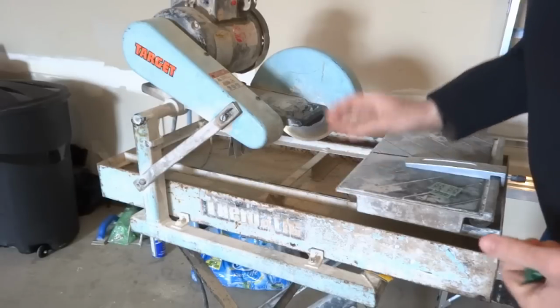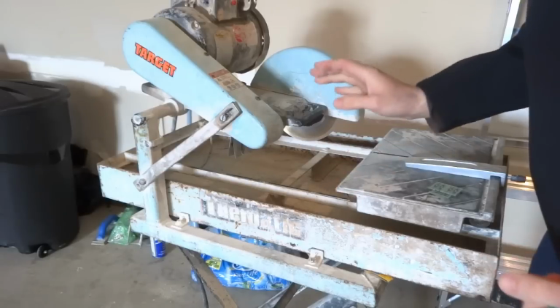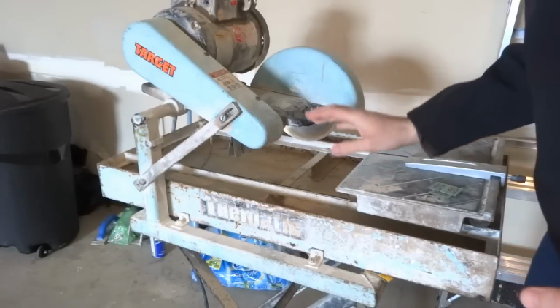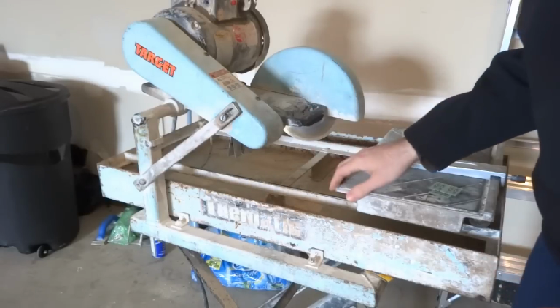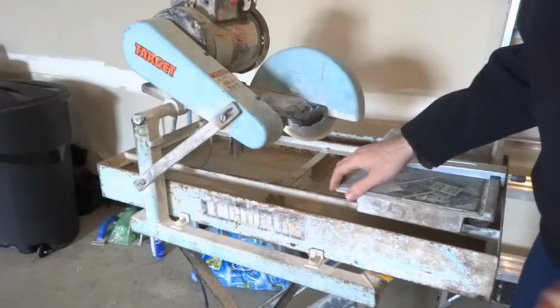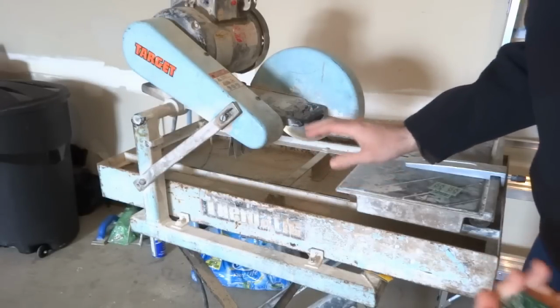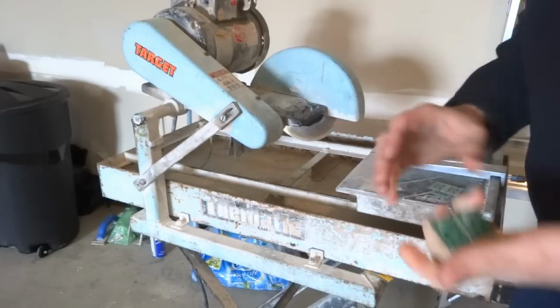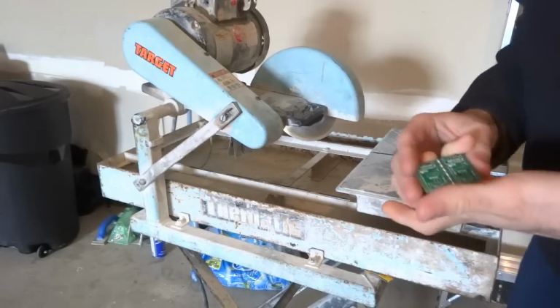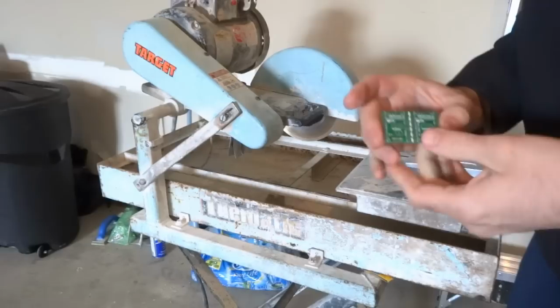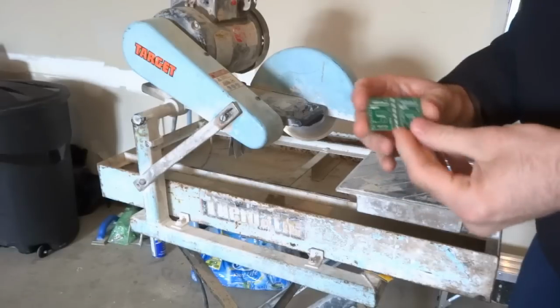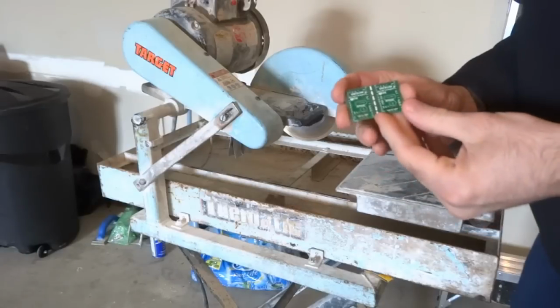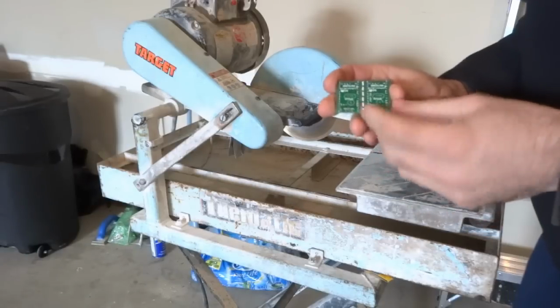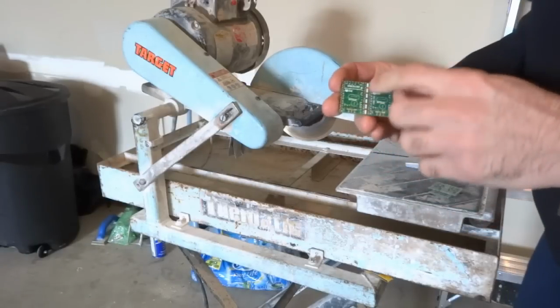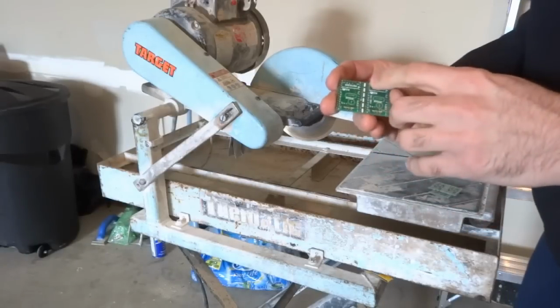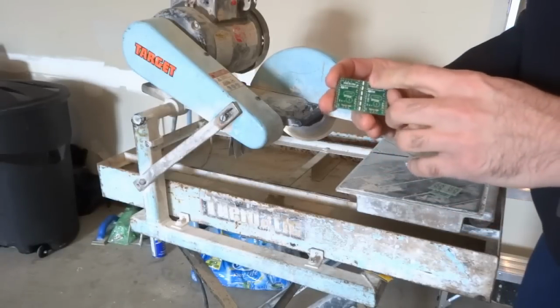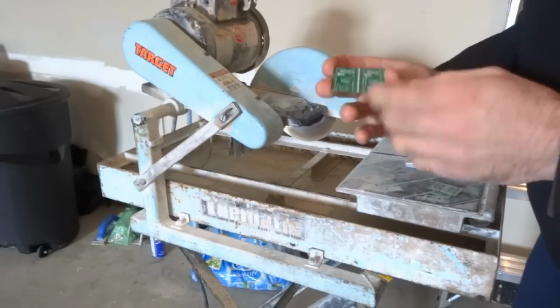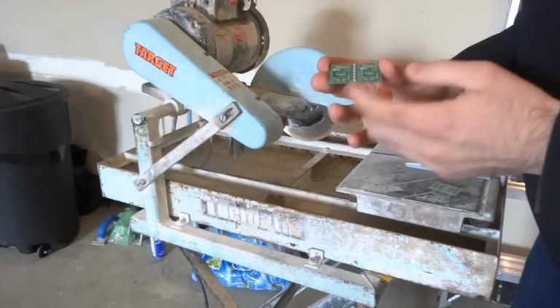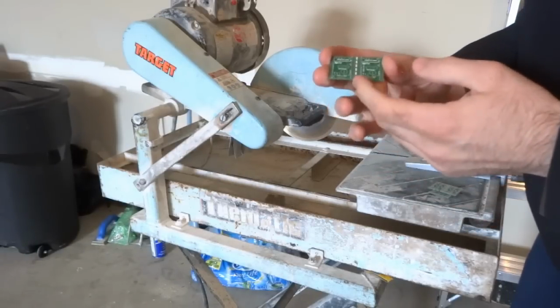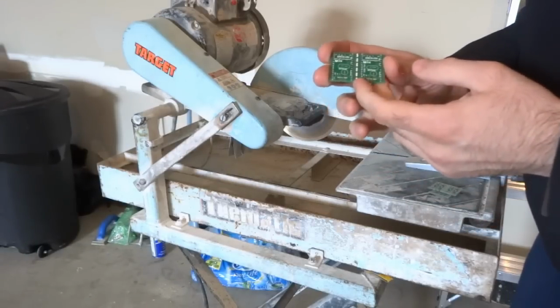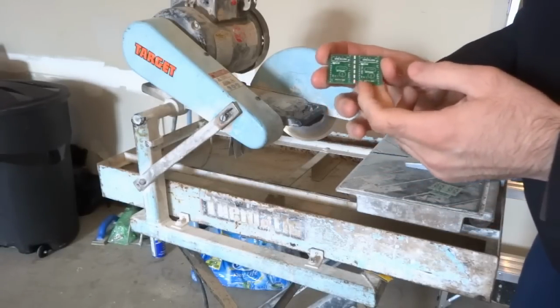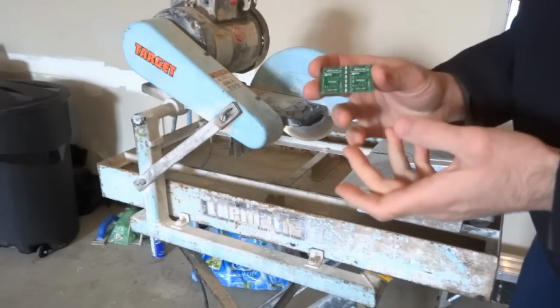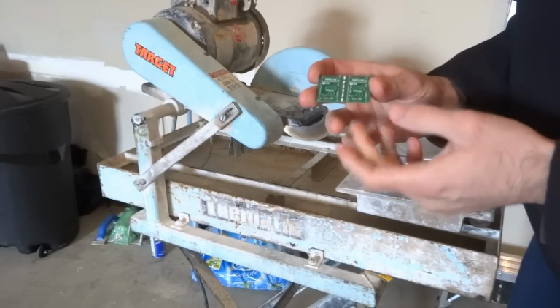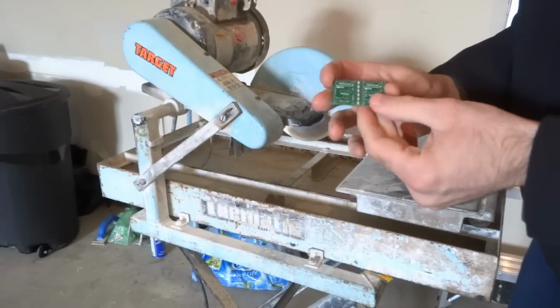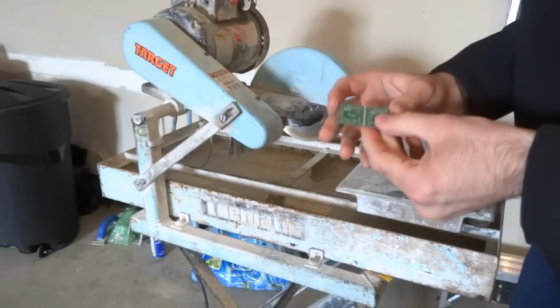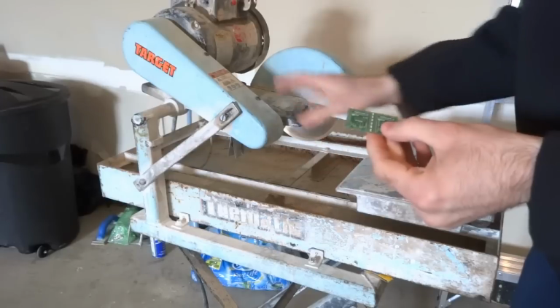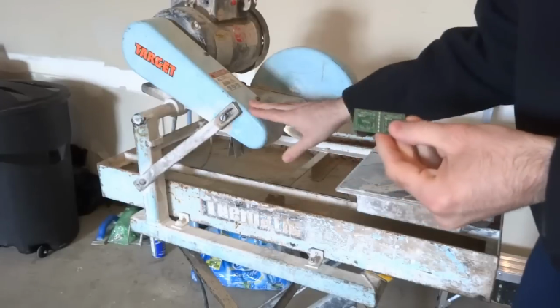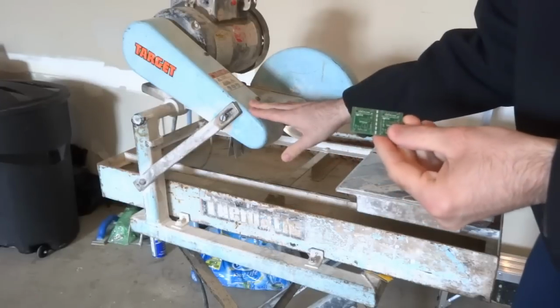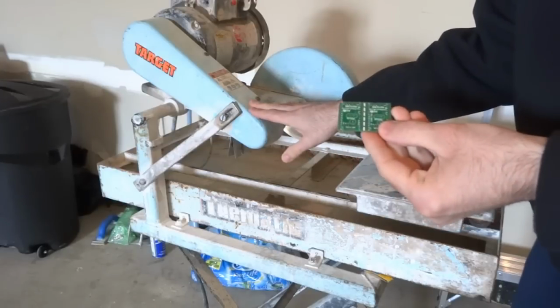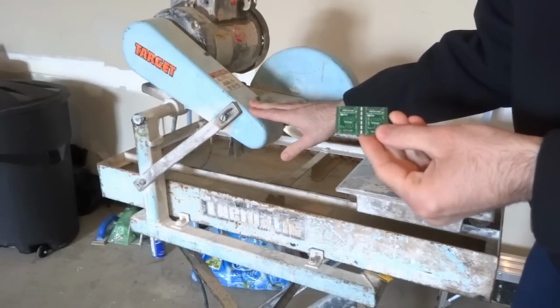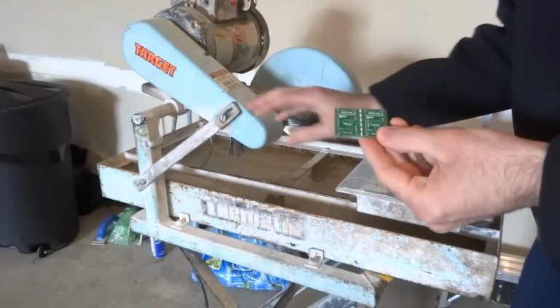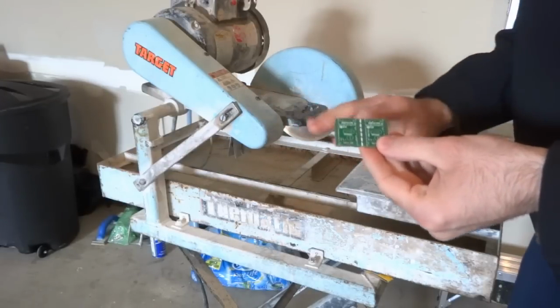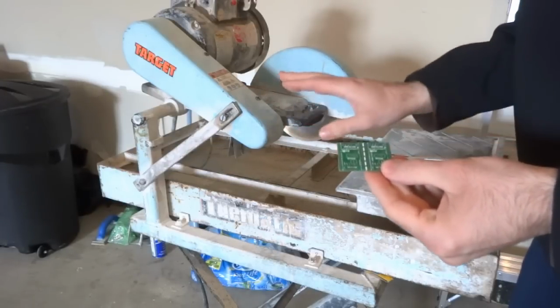And this turns out to be the perfect tool to cut straight-line PCBs. This is FR4, it's fiberglass, so the tile saw should be able to handle this without a problem.